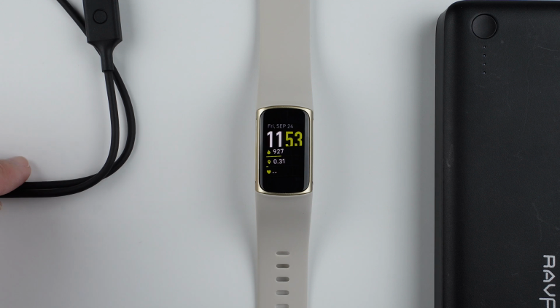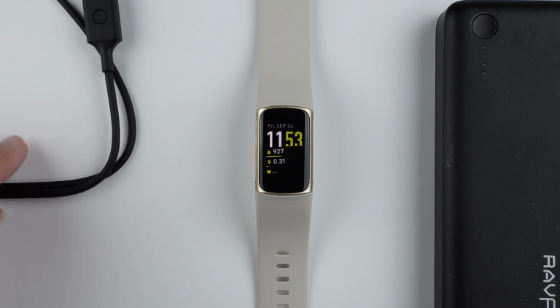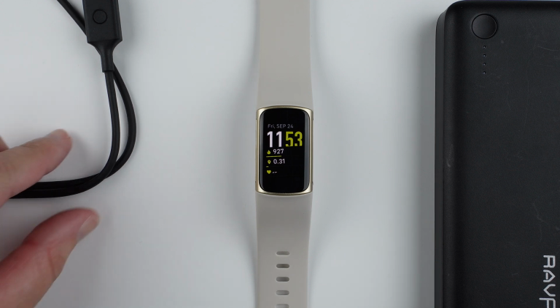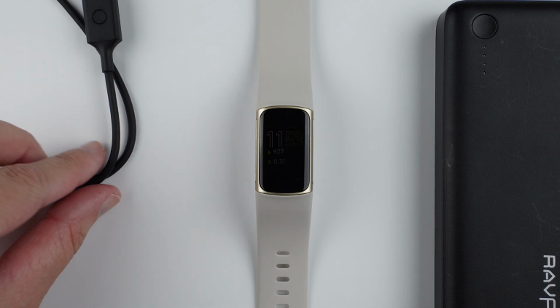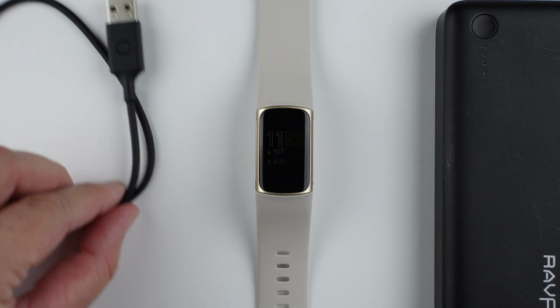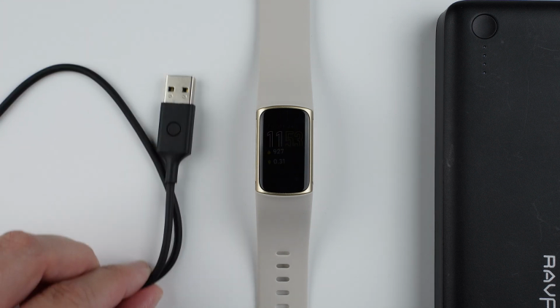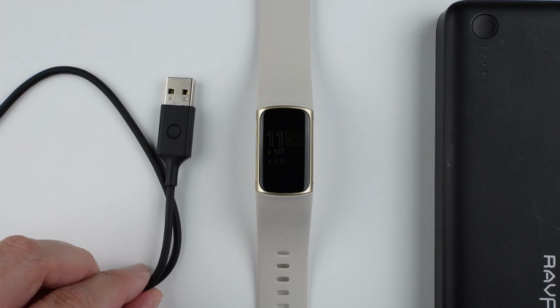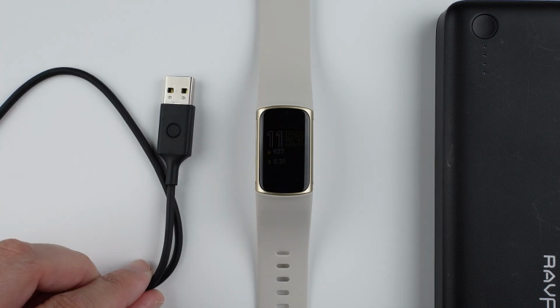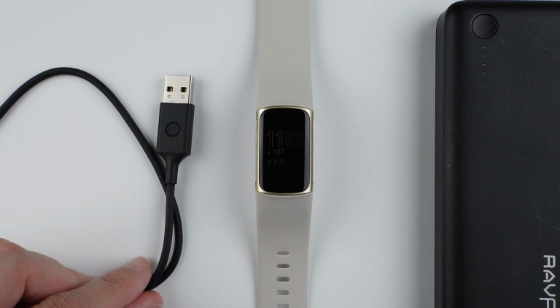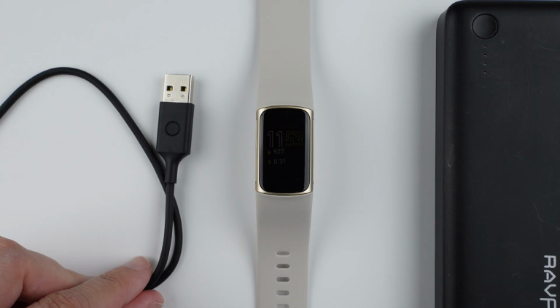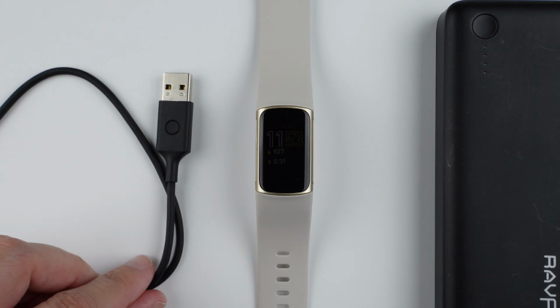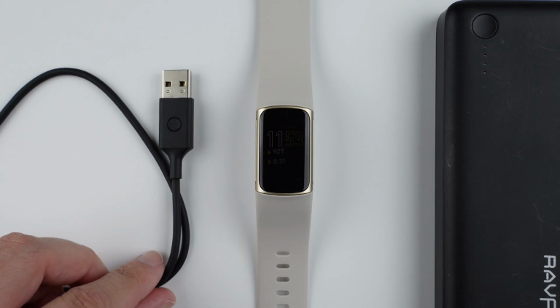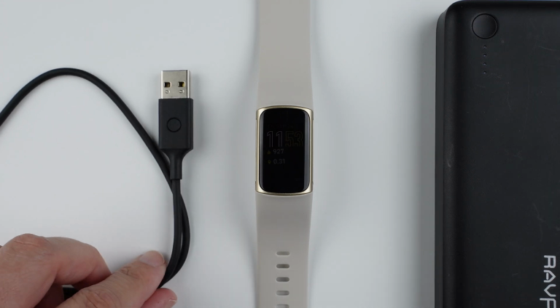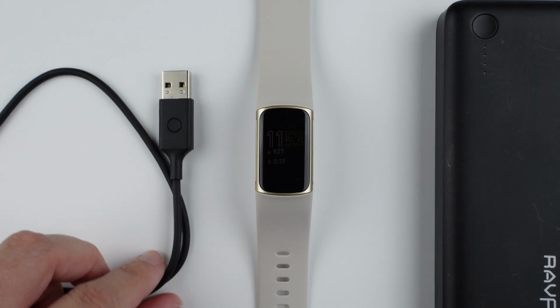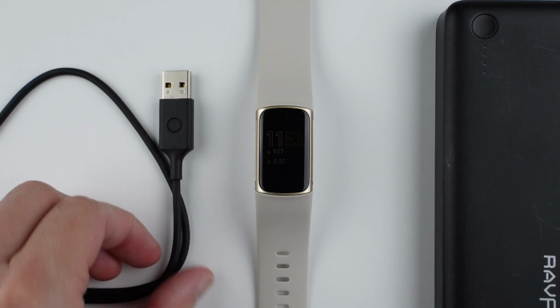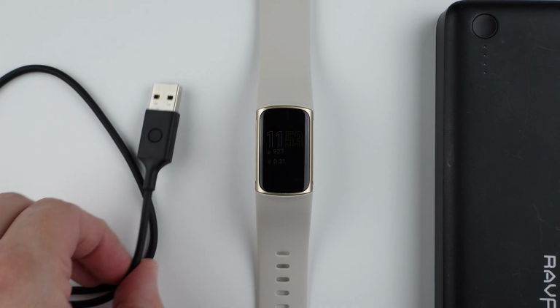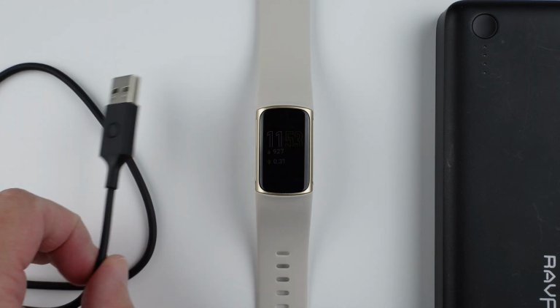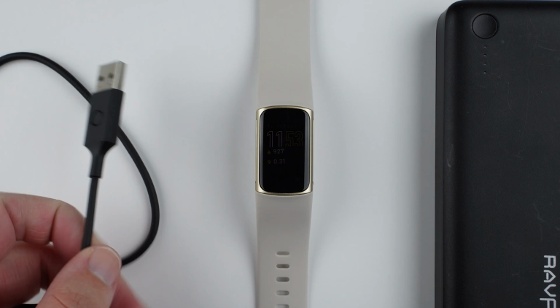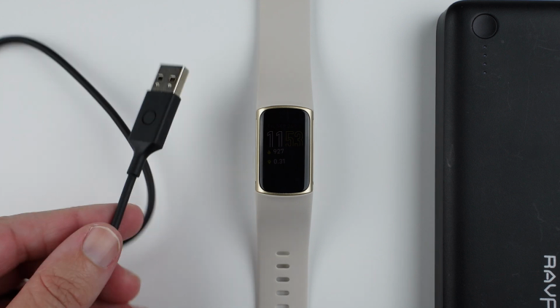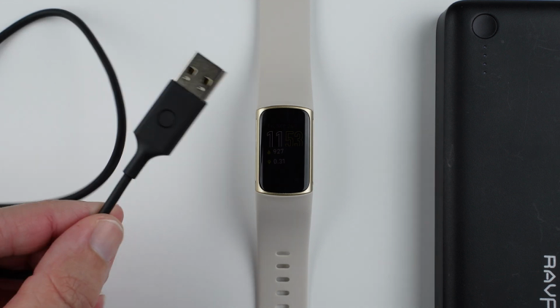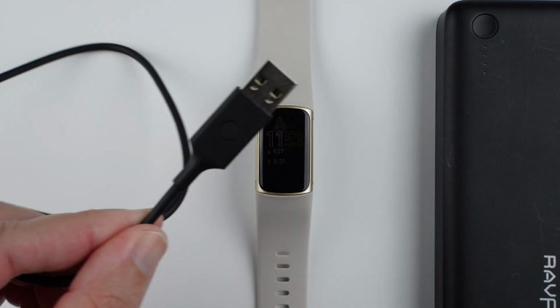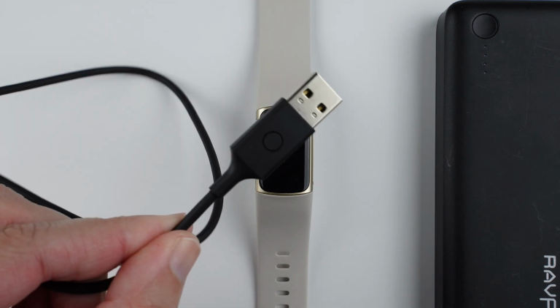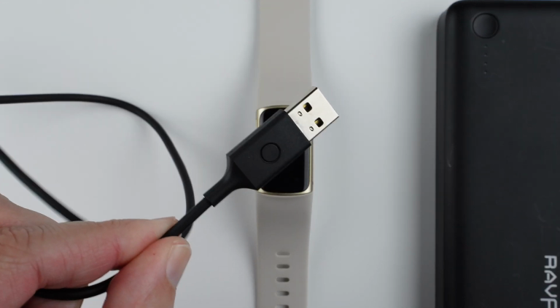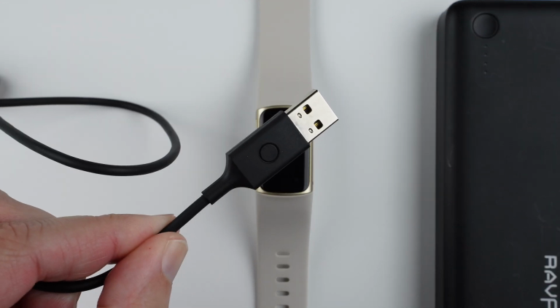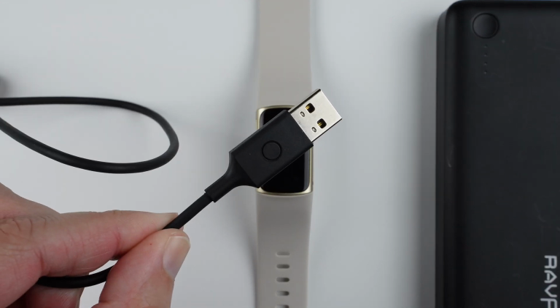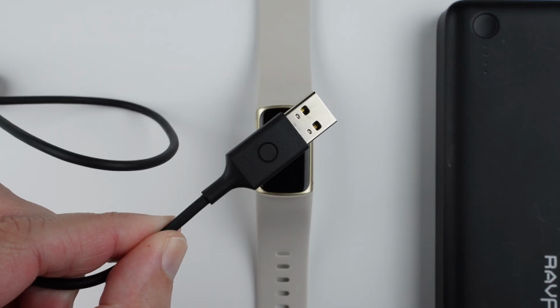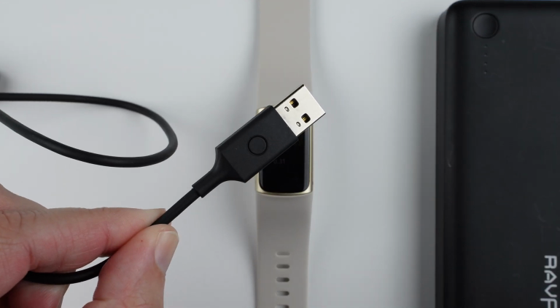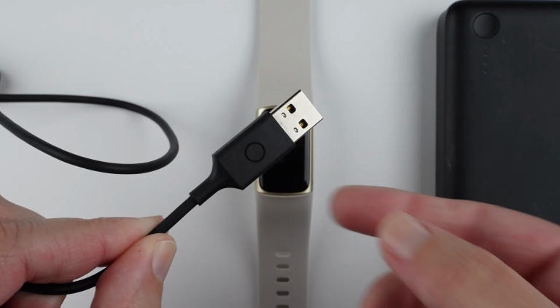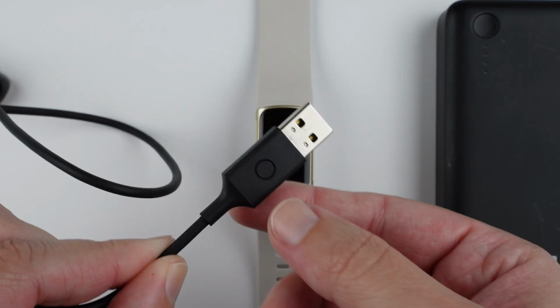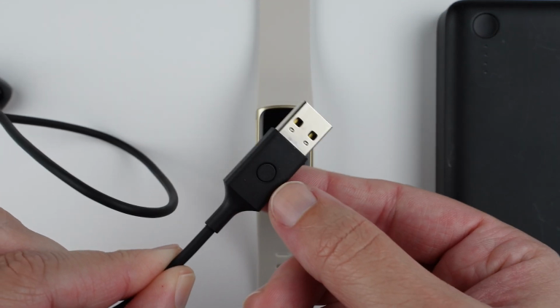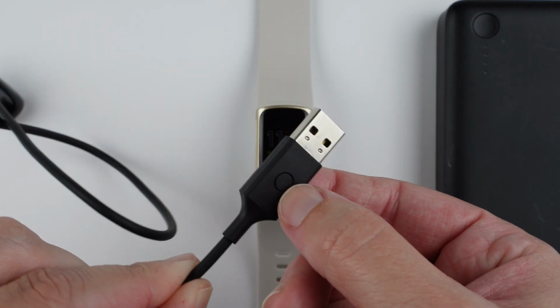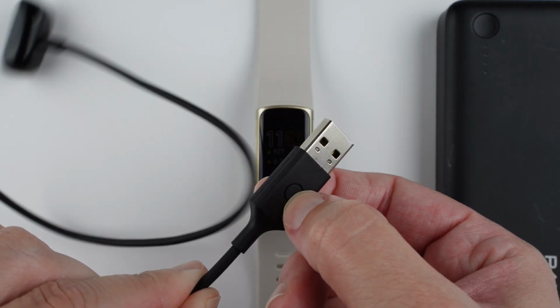If your device is not responding, you will need to use your charging cable. On the charging cable, you may notice there is a small button that you can press.